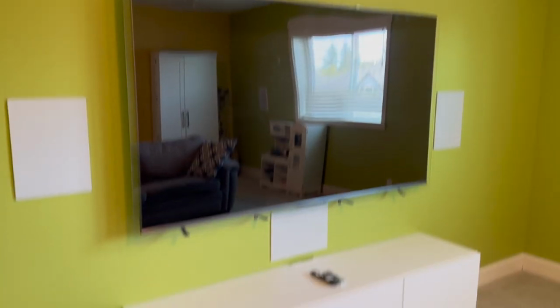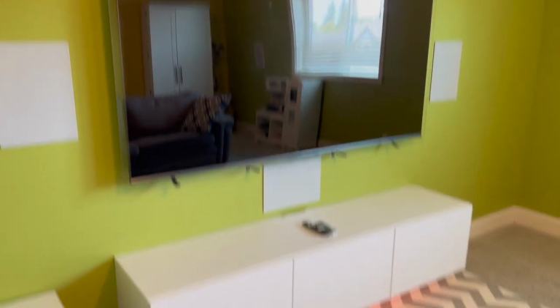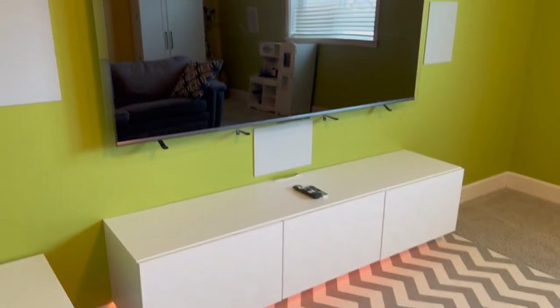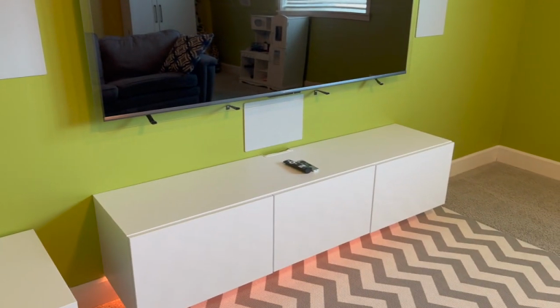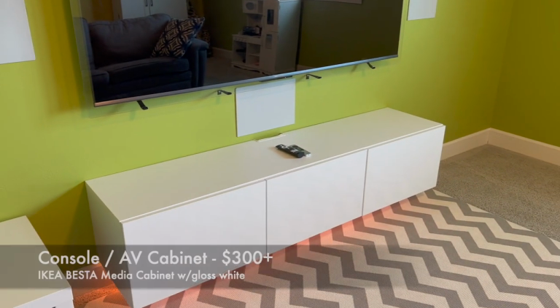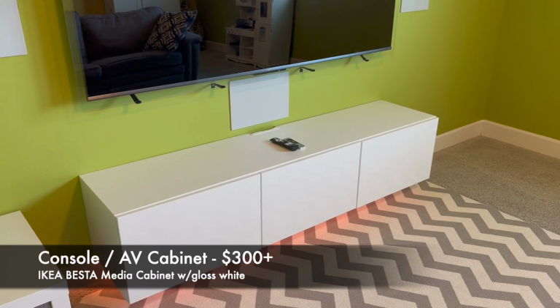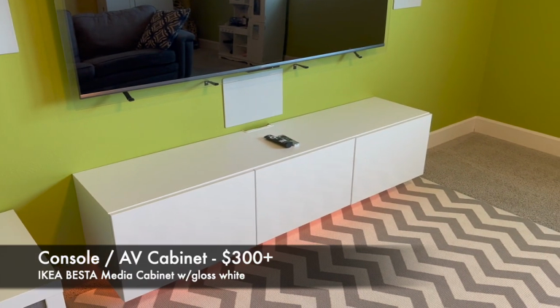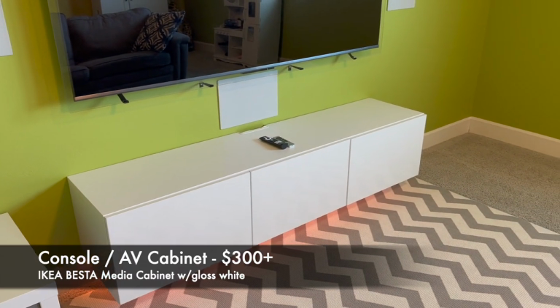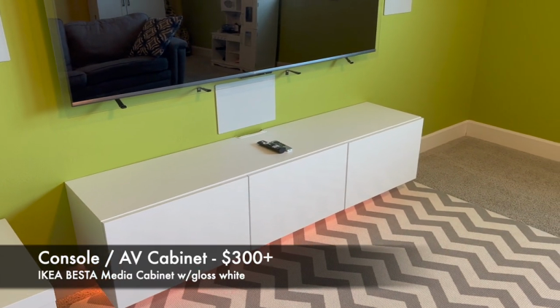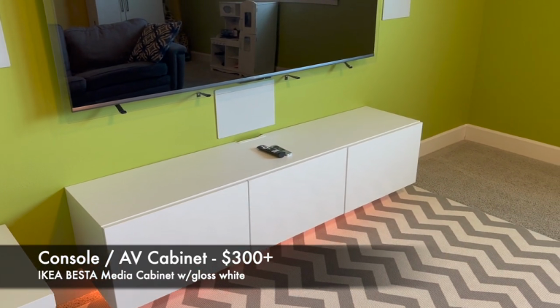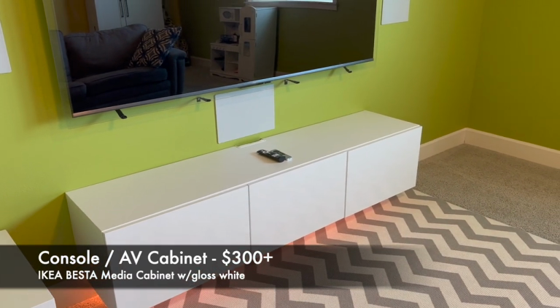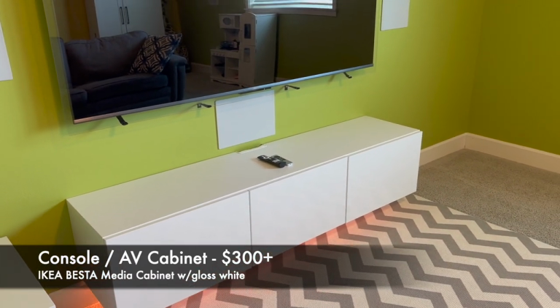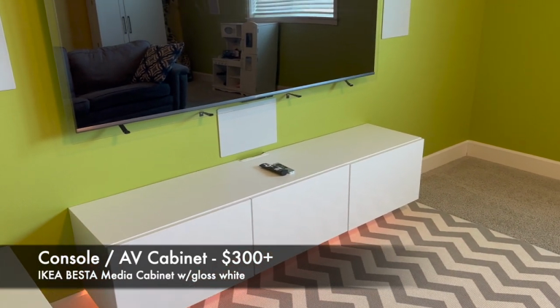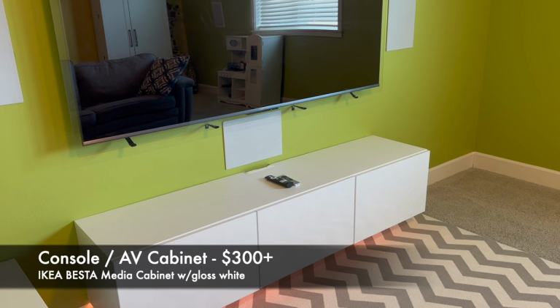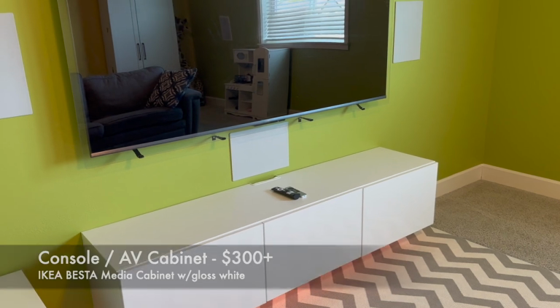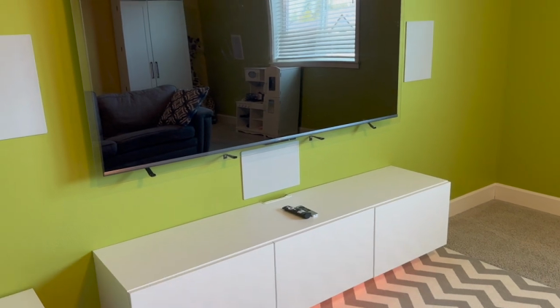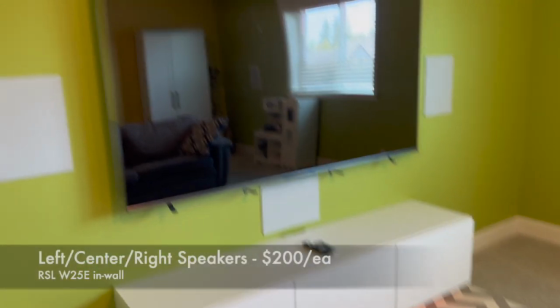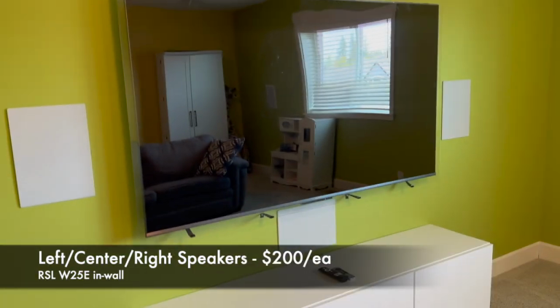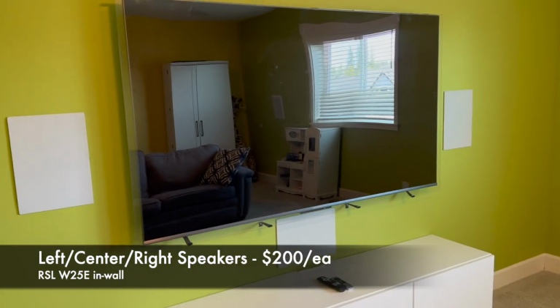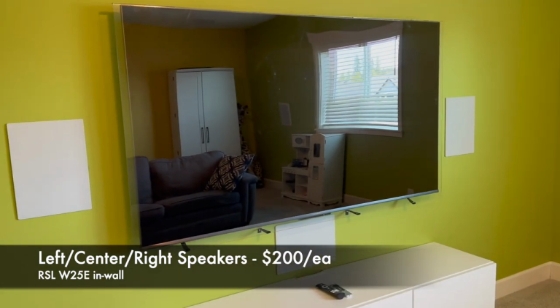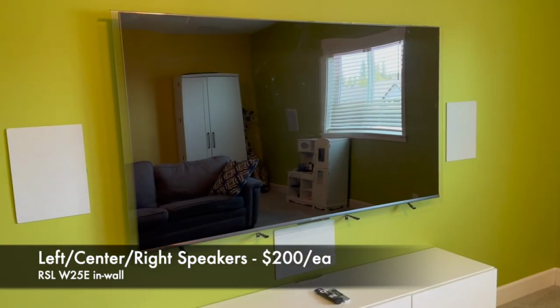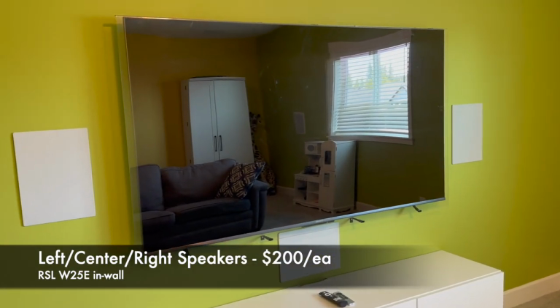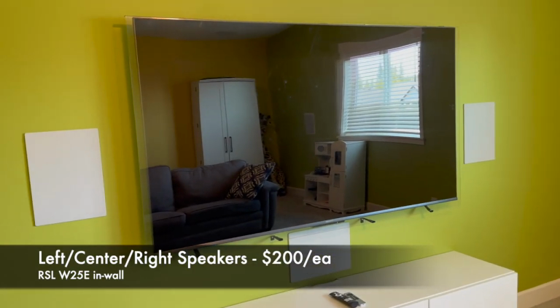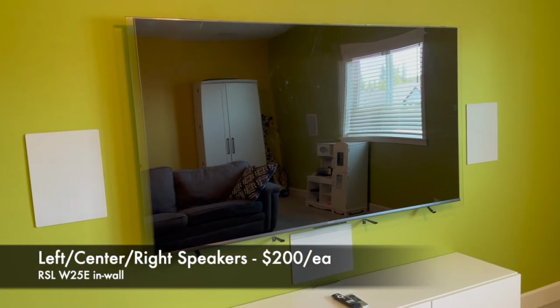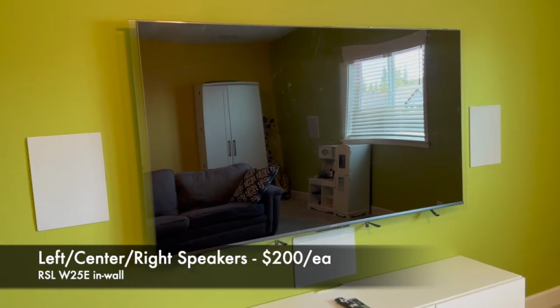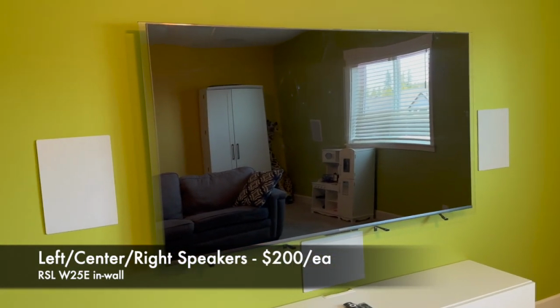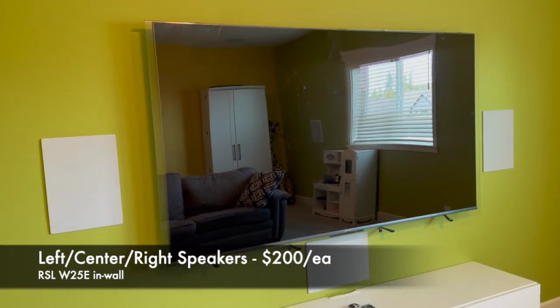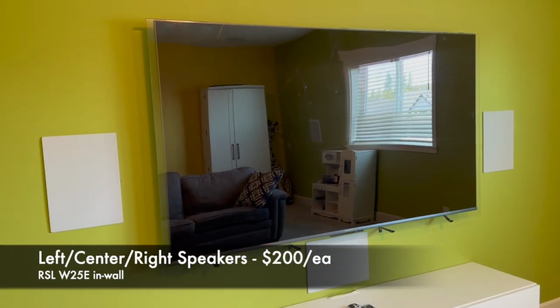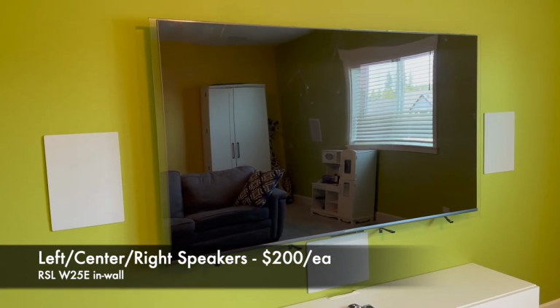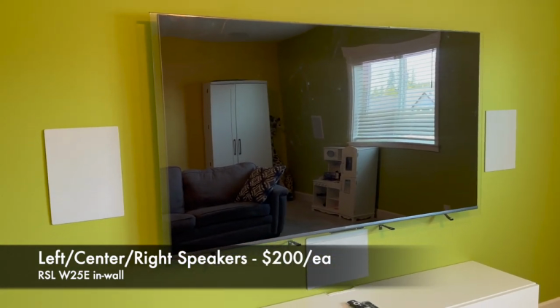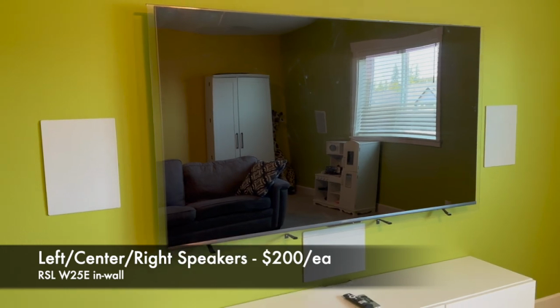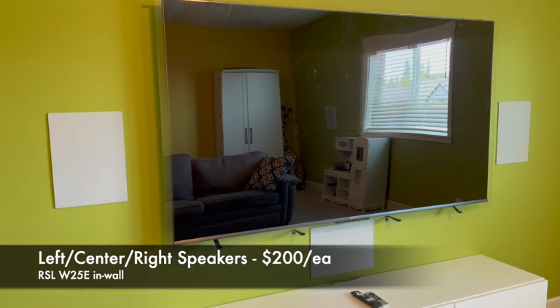I have an Ikea Besta media cabinet and that's where I keep all the gear. The speakers are the RSL W25E, and that's for my left, center, and right channels.